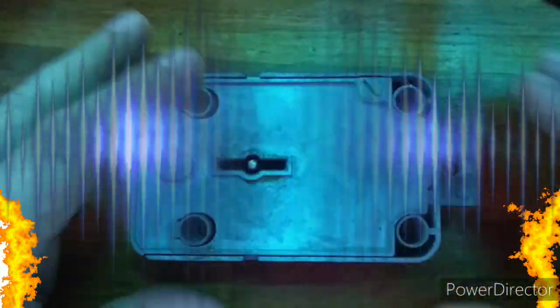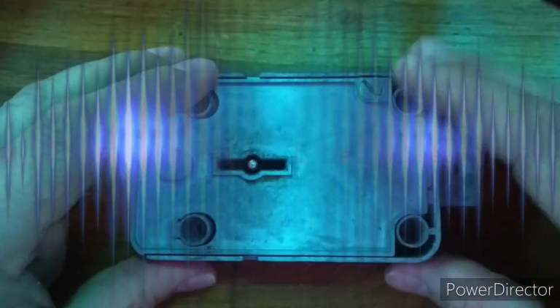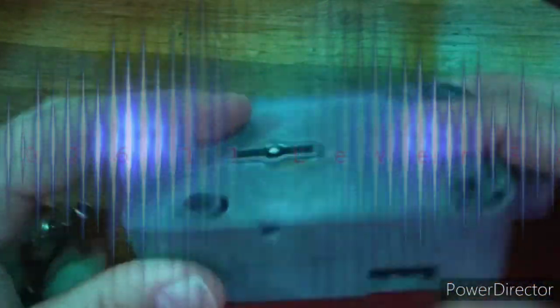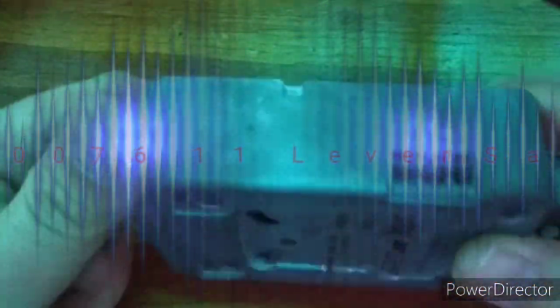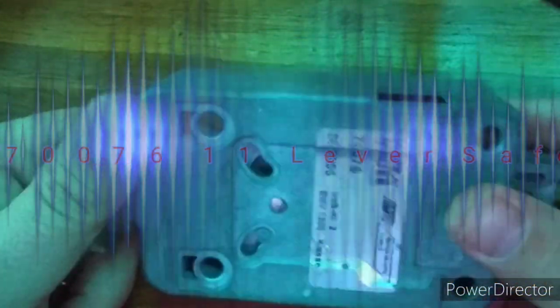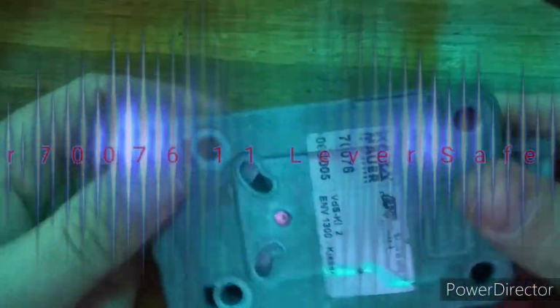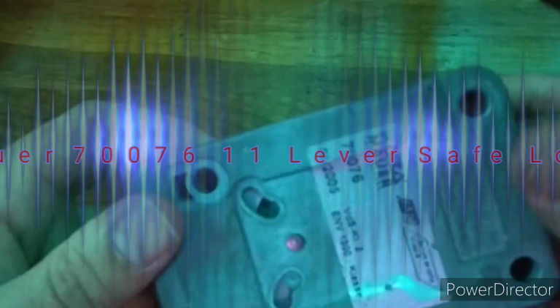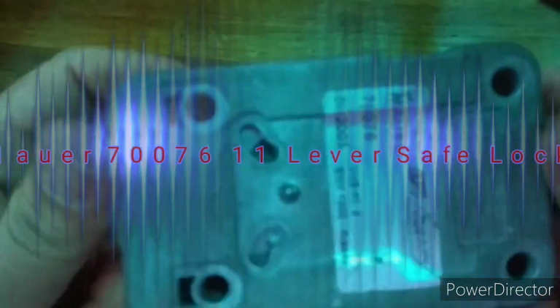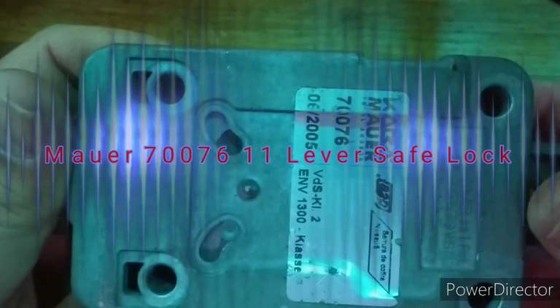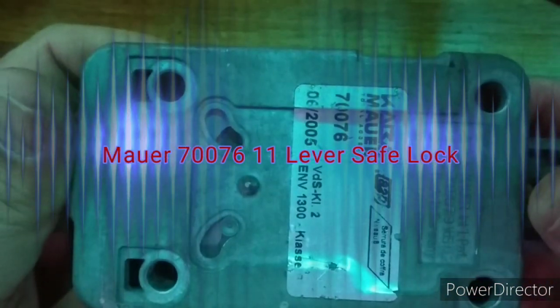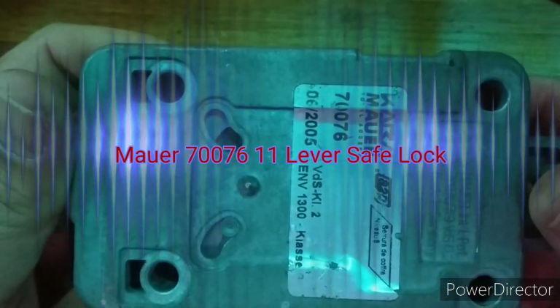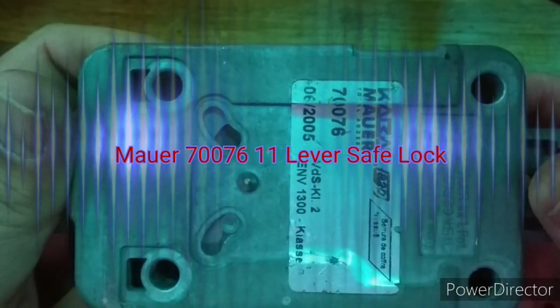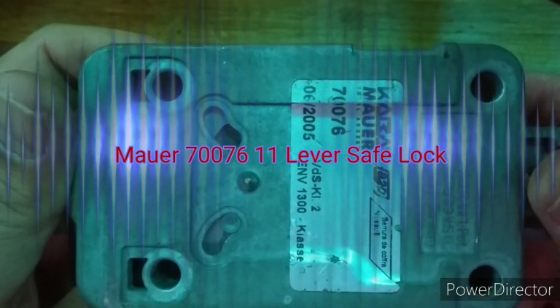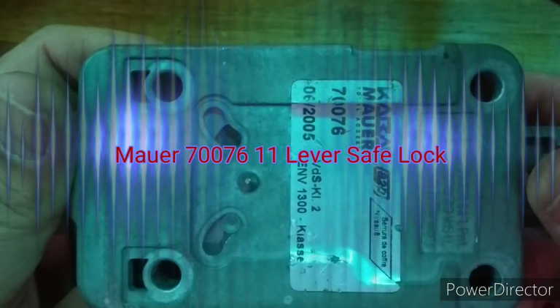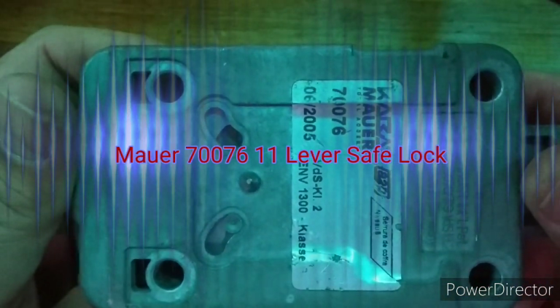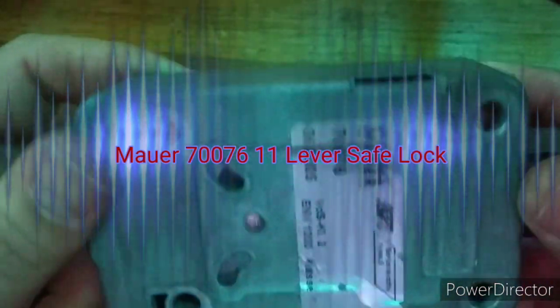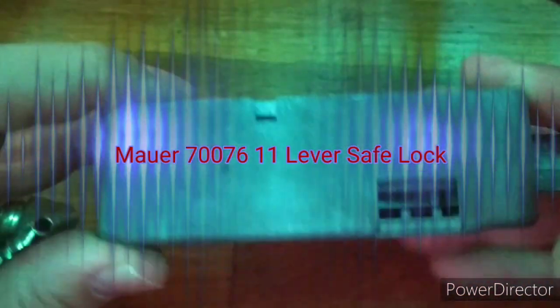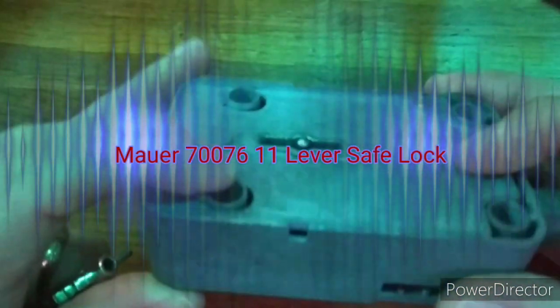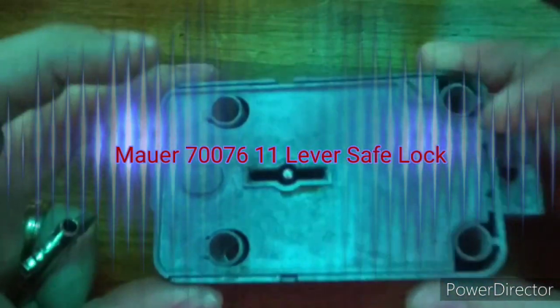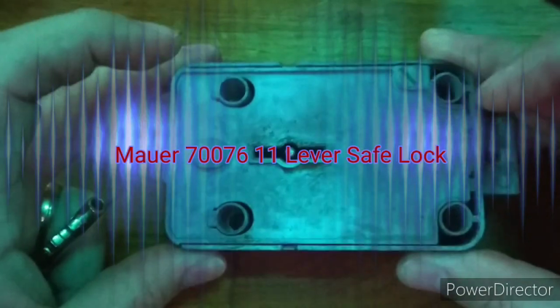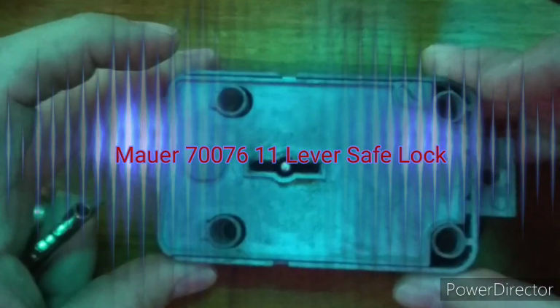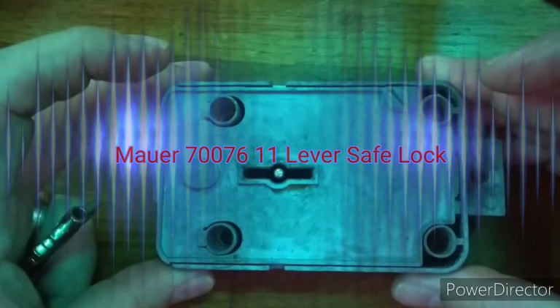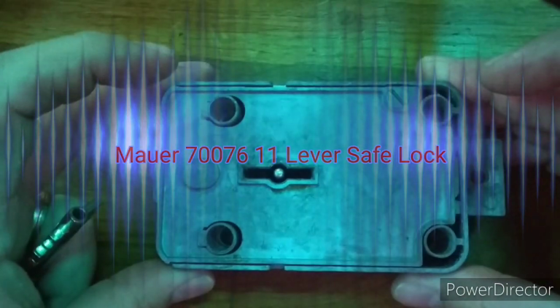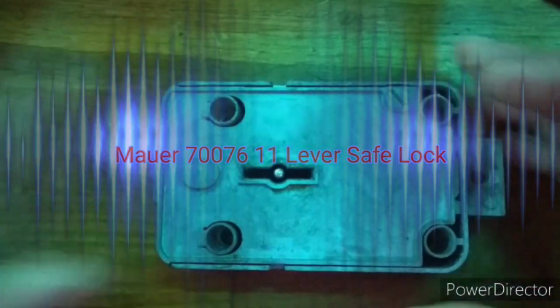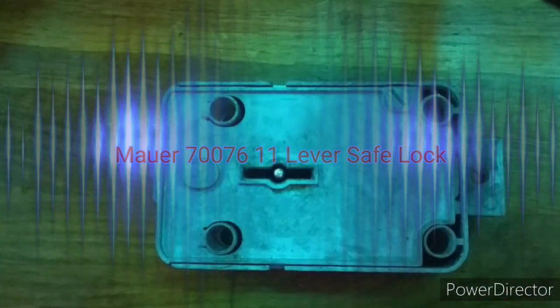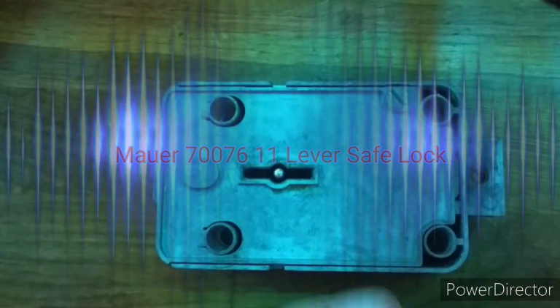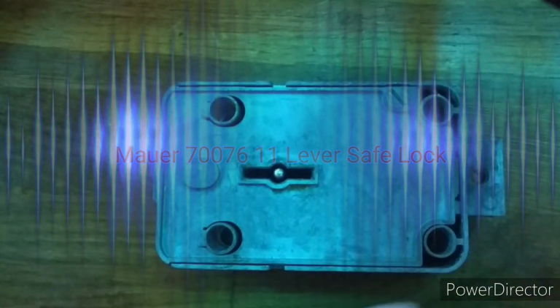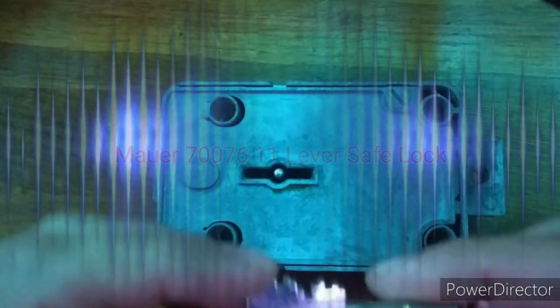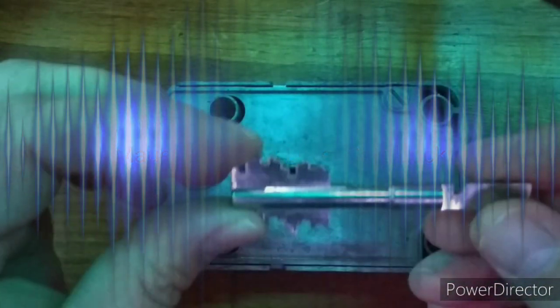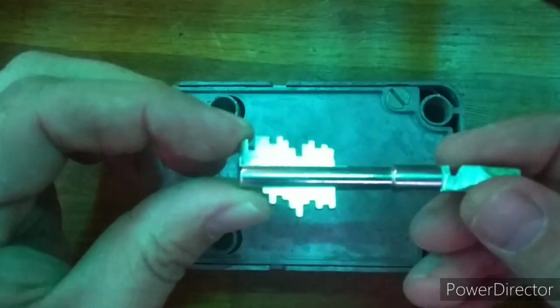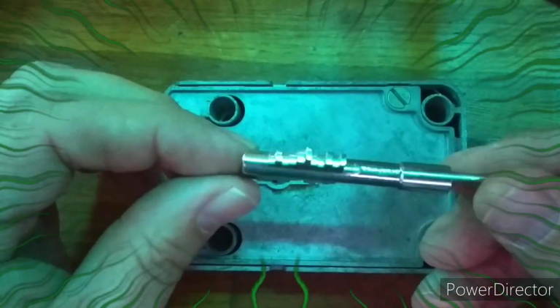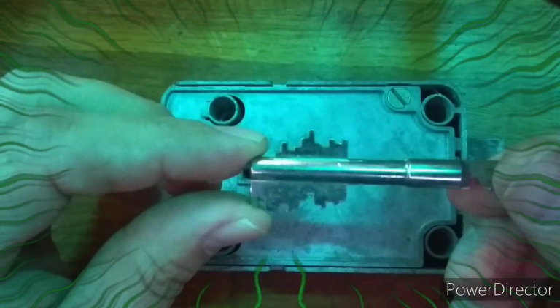Hello everyone. This isn't a picking video. This is more of an aspiration video. I have acquired an 11-lever Mauer safe lock. This lock is extremely well manufactured.